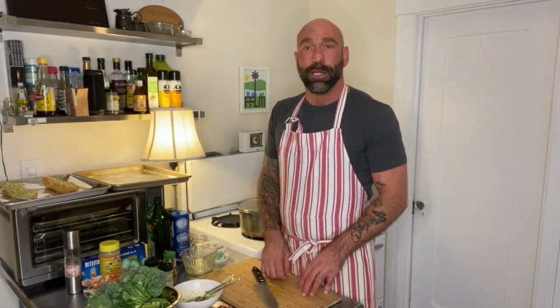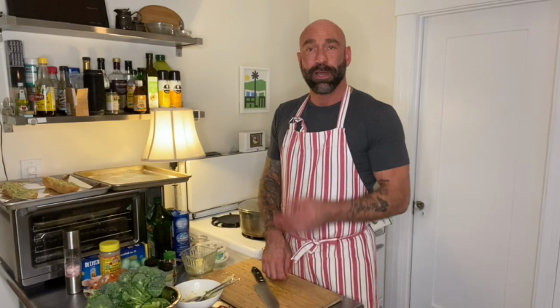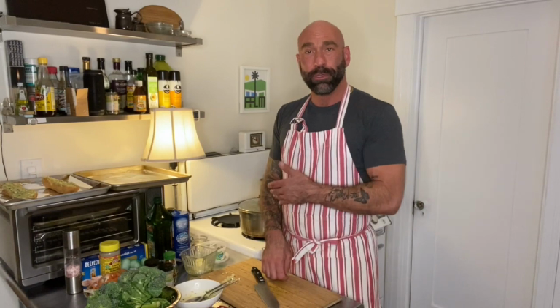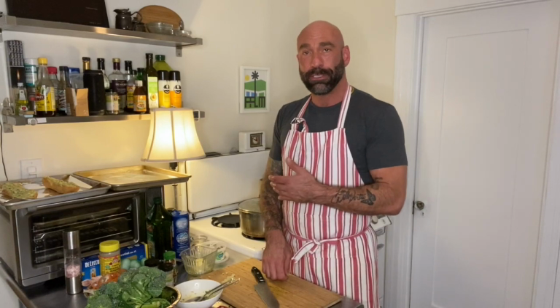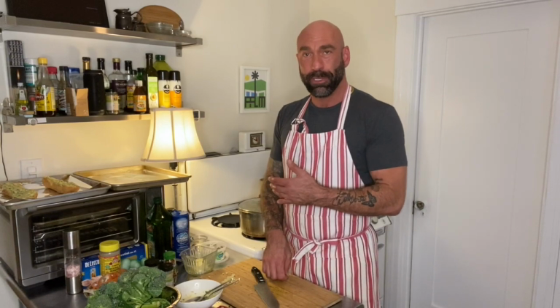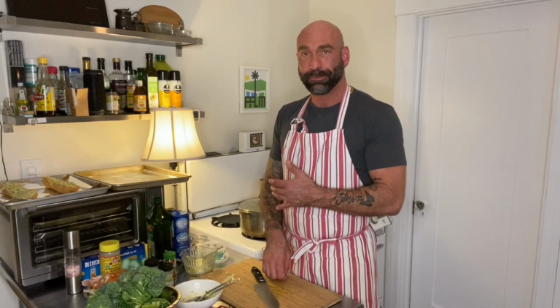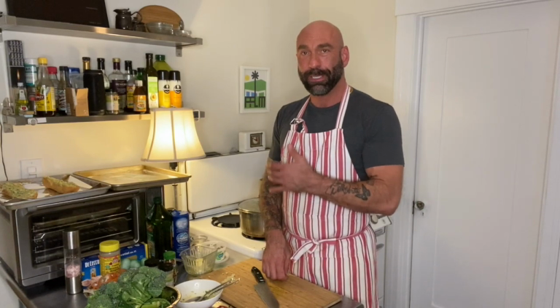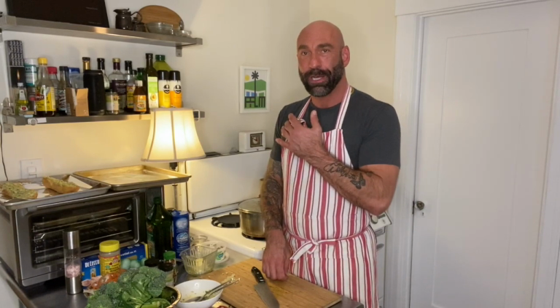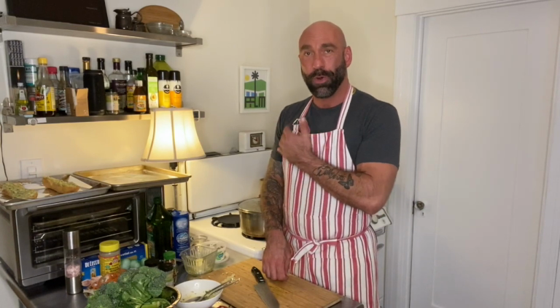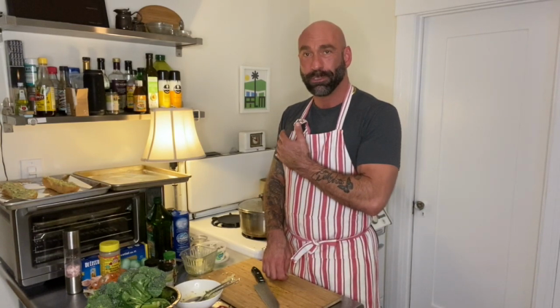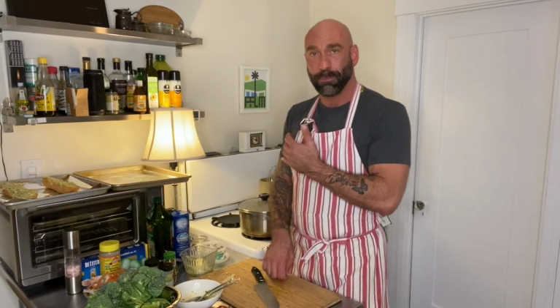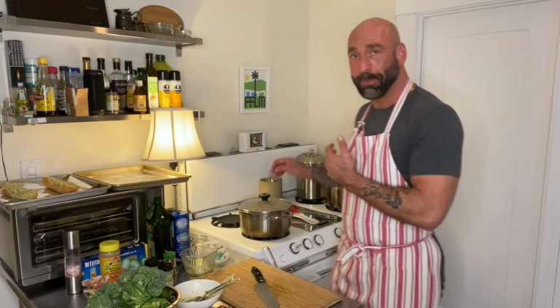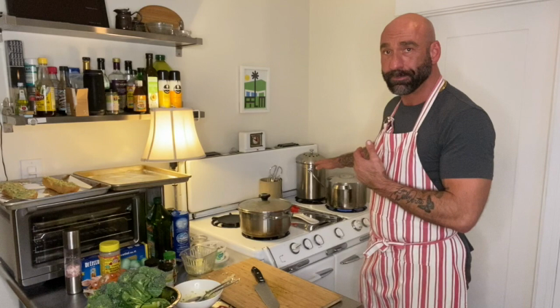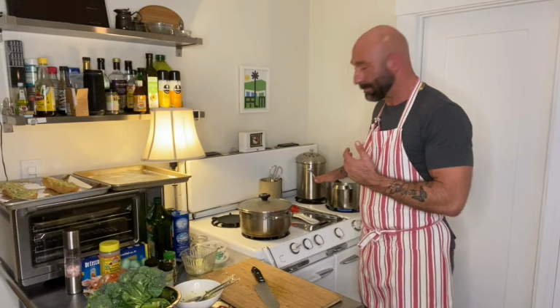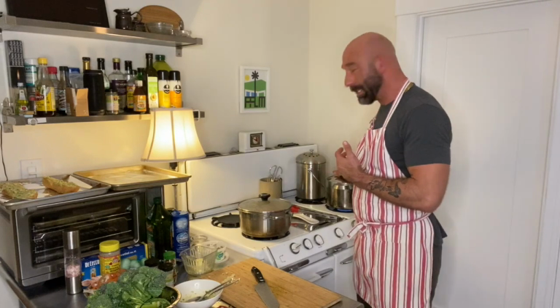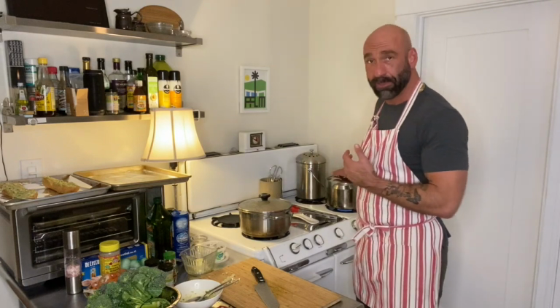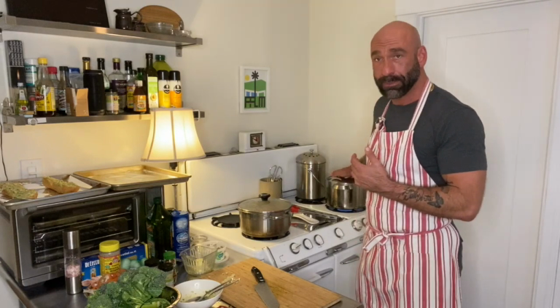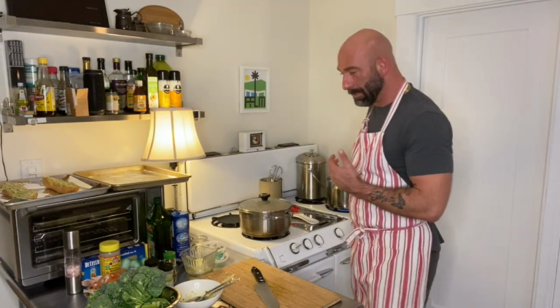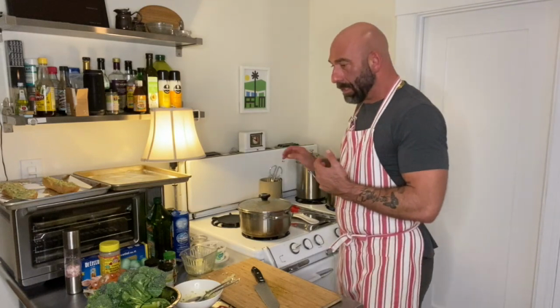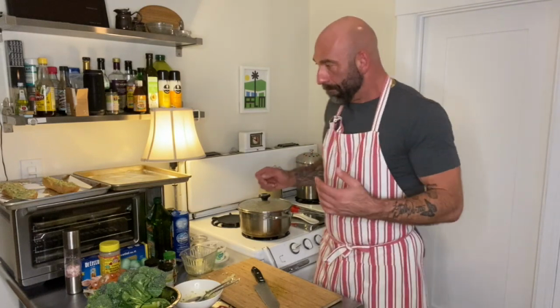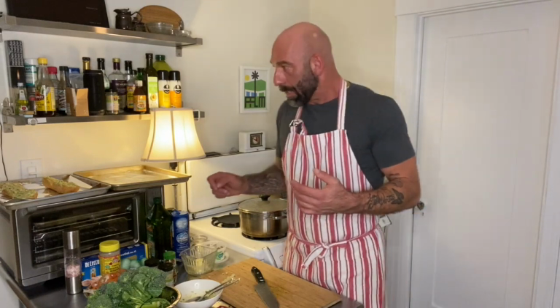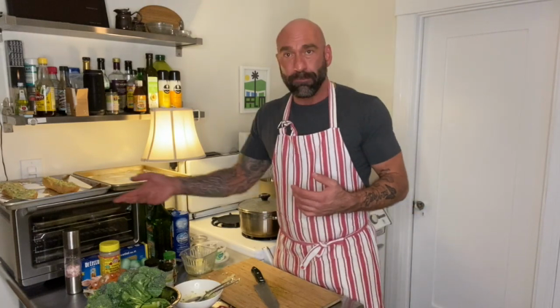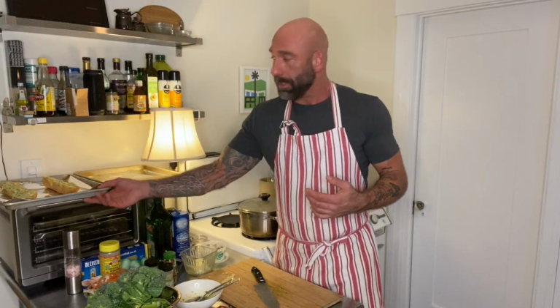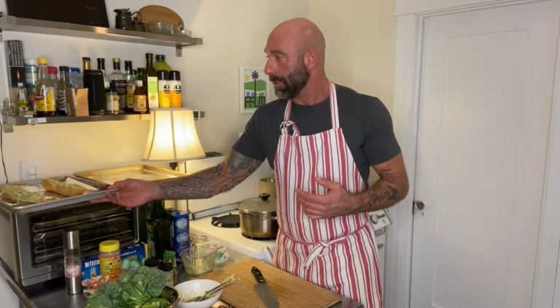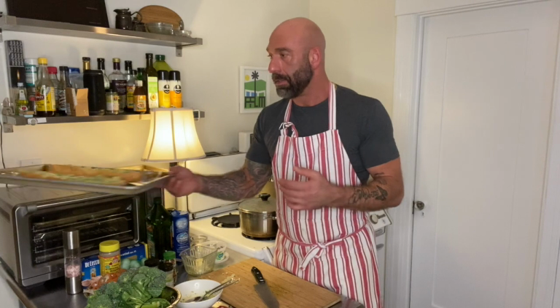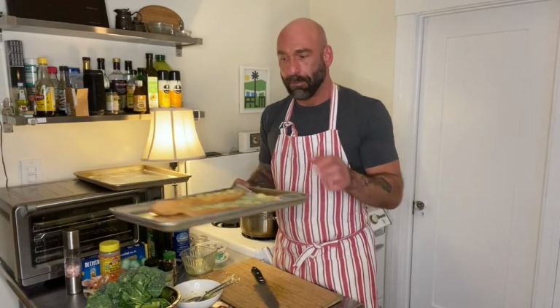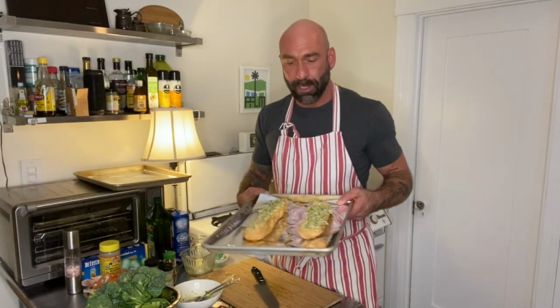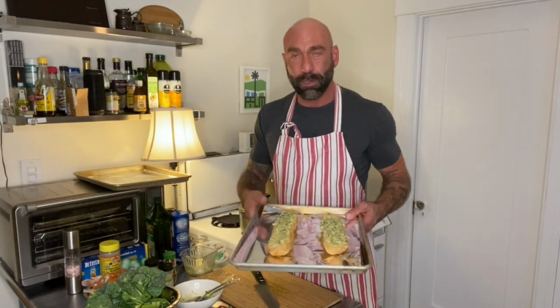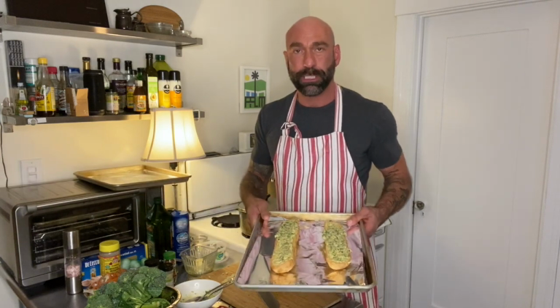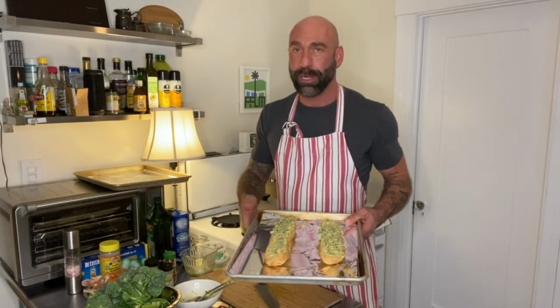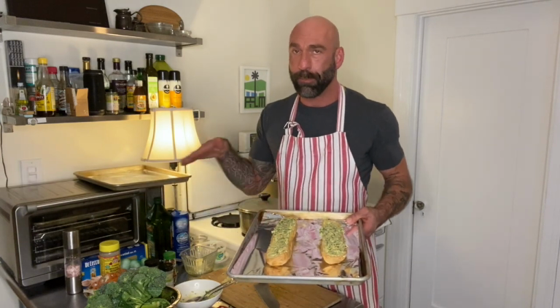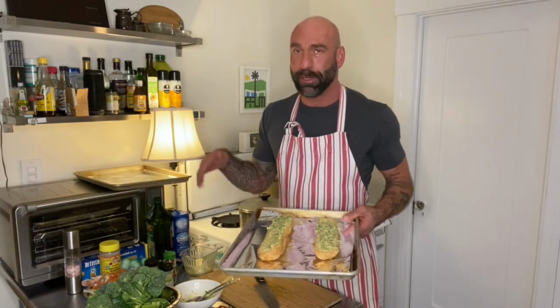So I've got the bolognese simmering and the water on to boil behind me — that's going to be for the pasta. I have my garlic bread on a sheet tray ready to pop into the oven.